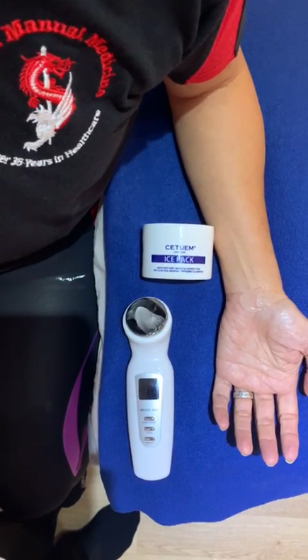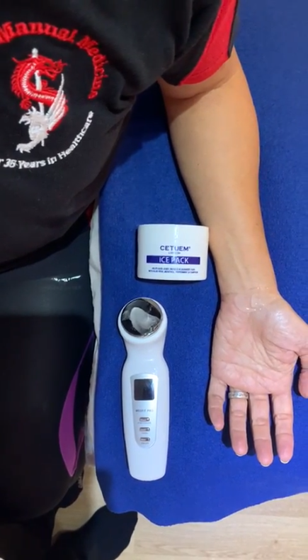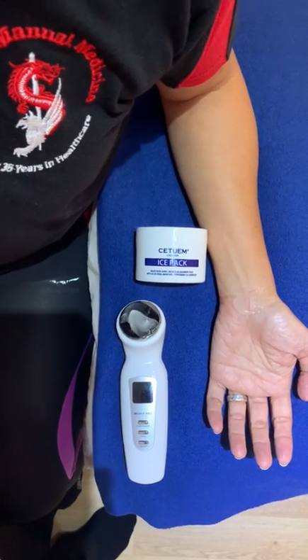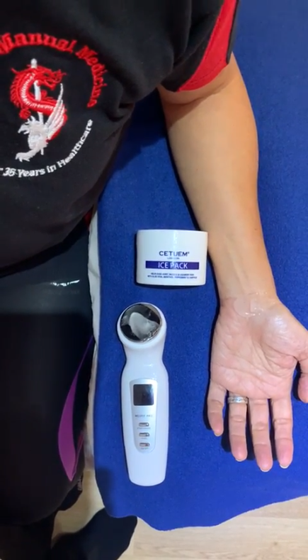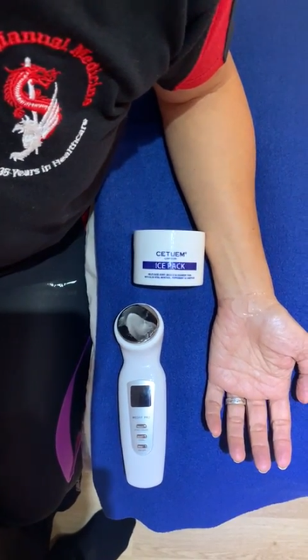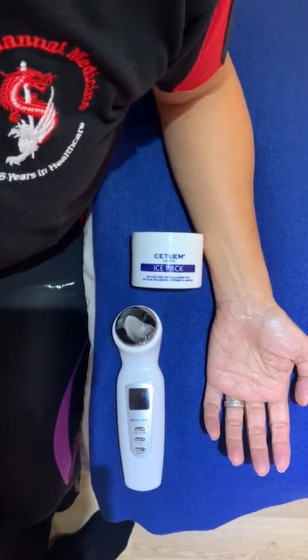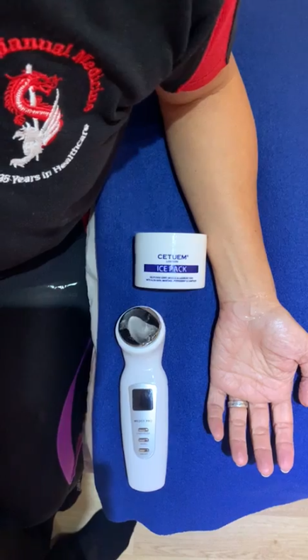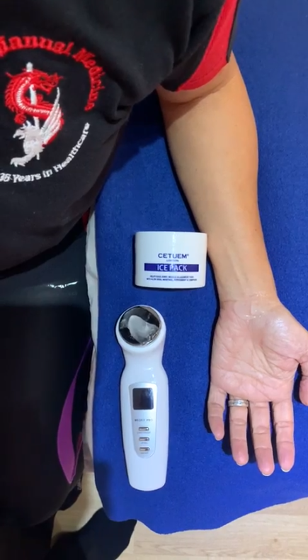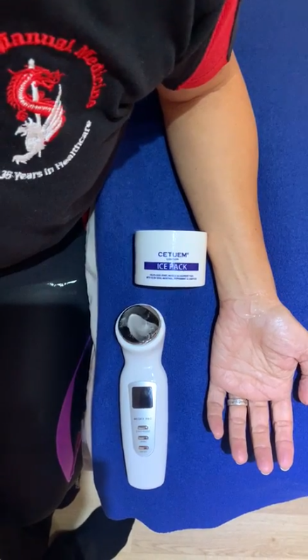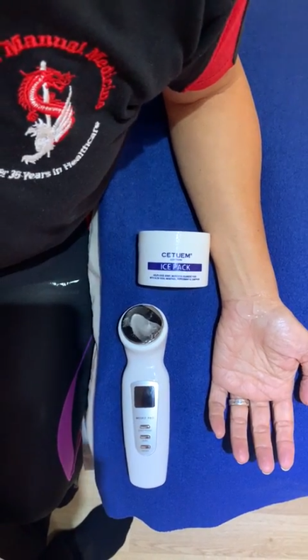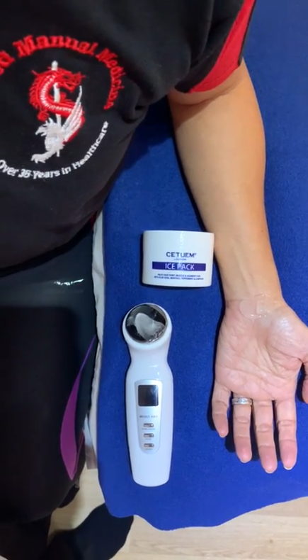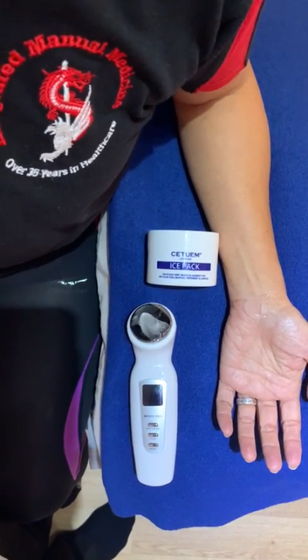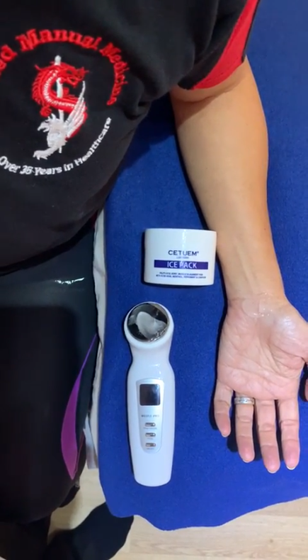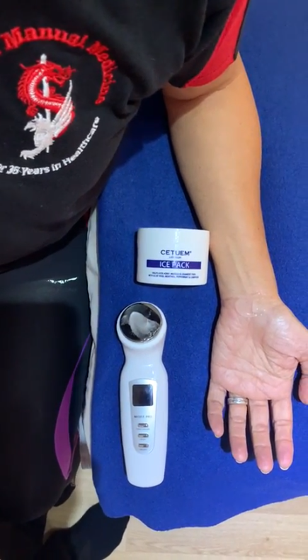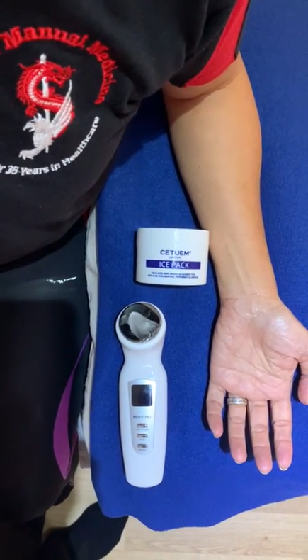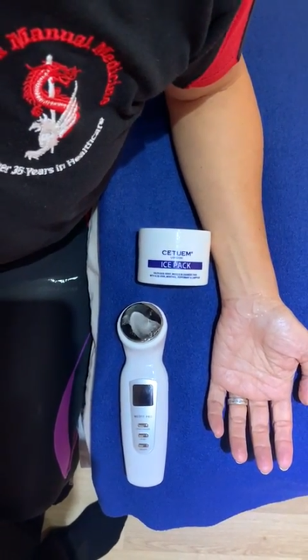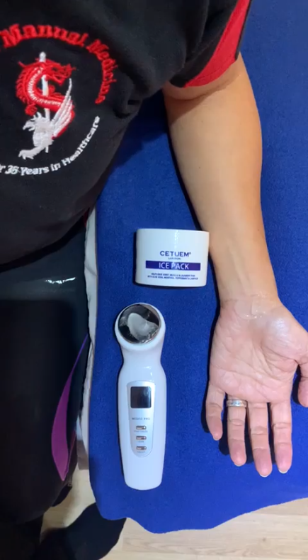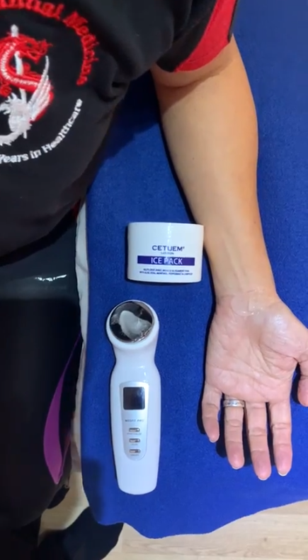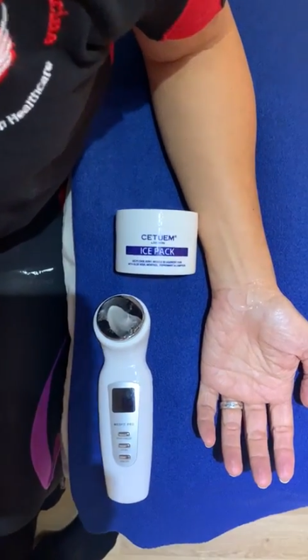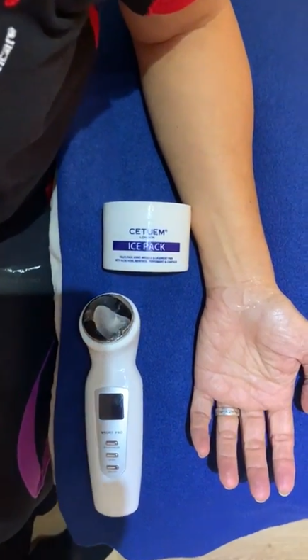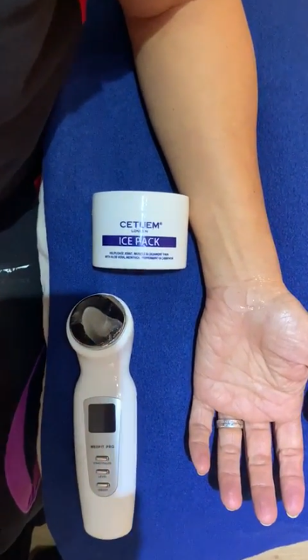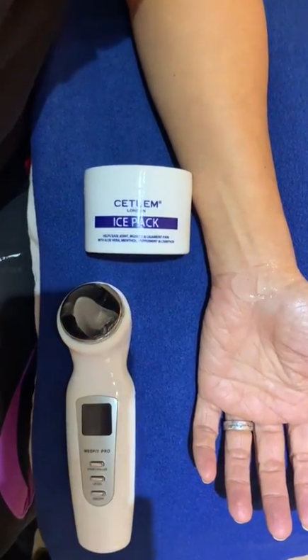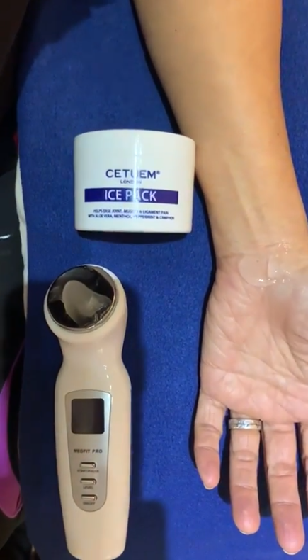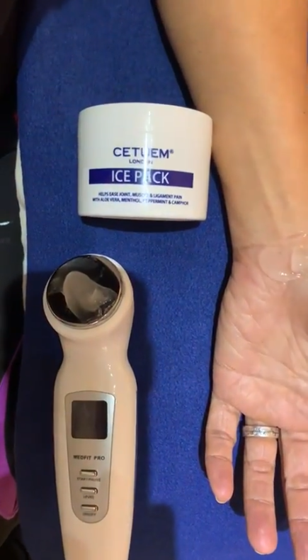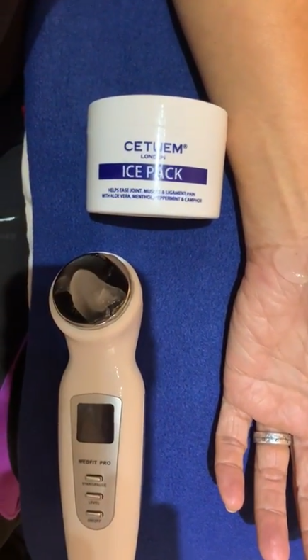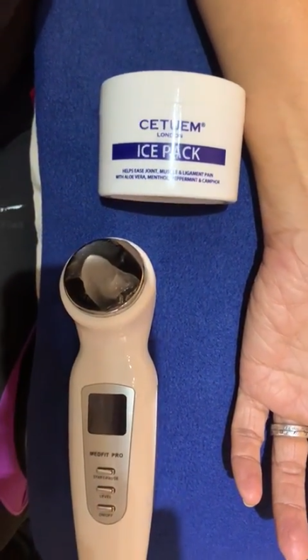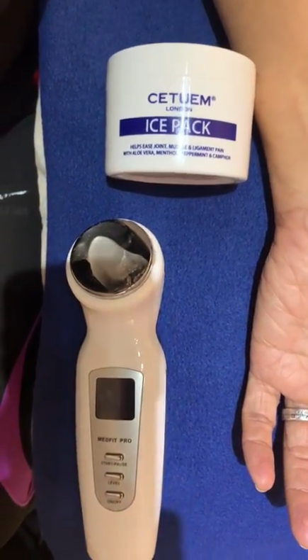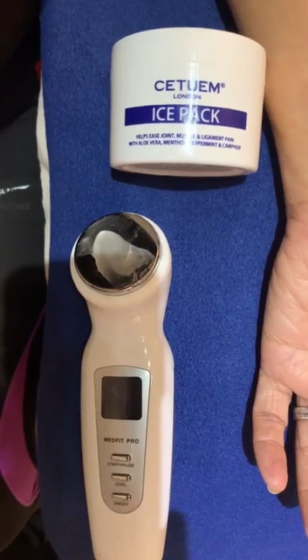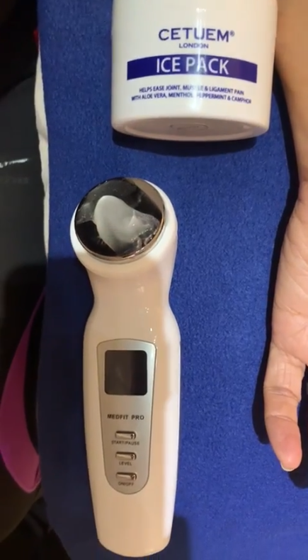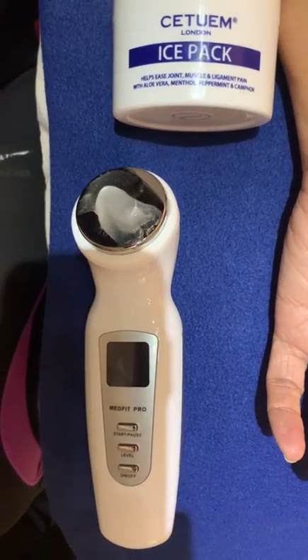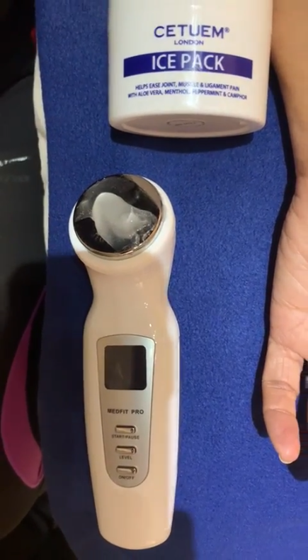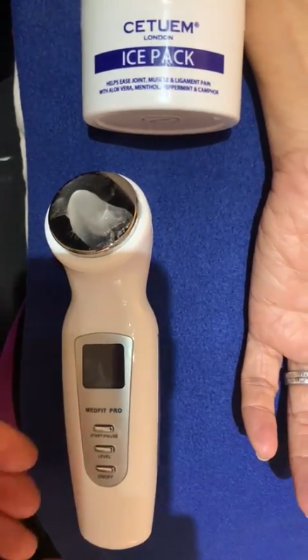When treating patients with wrist problems, particularly carpal tunnel syndrome, we utilize the C2M ice pack gel in relationship to an ultrasound machine.